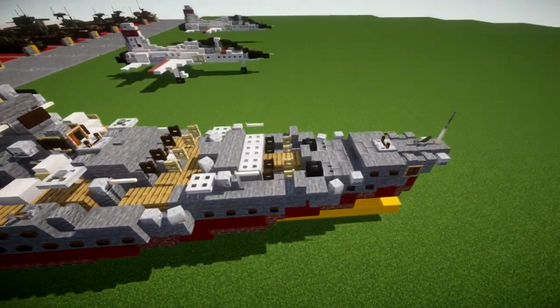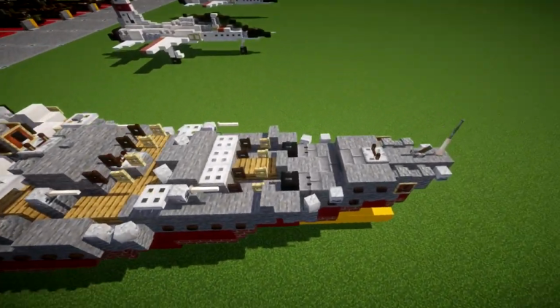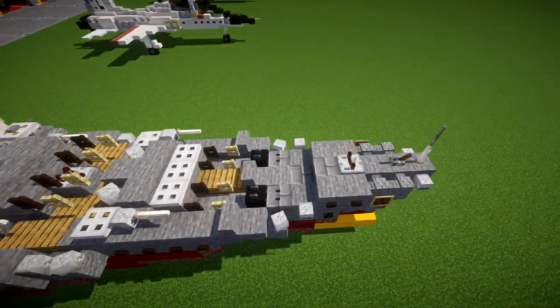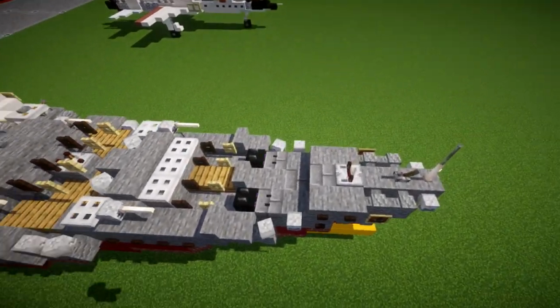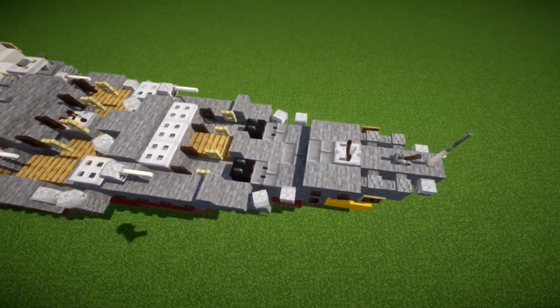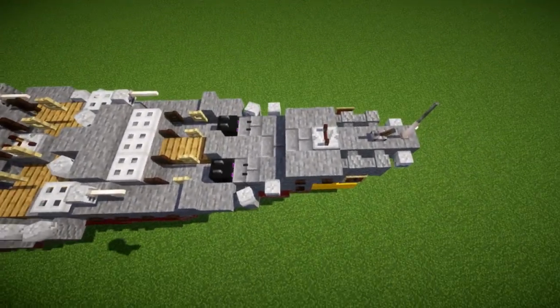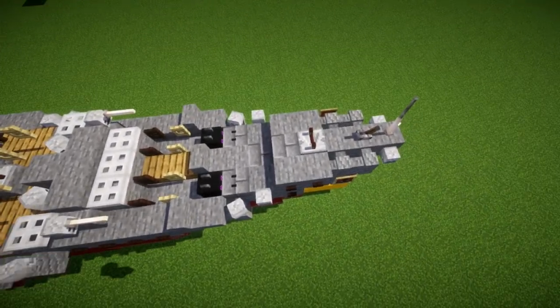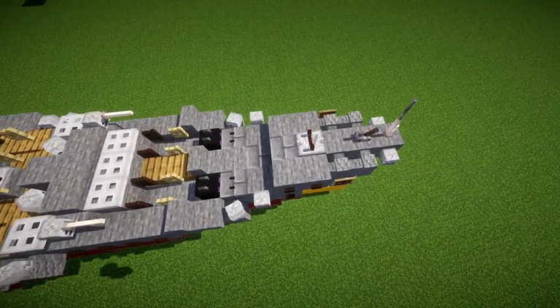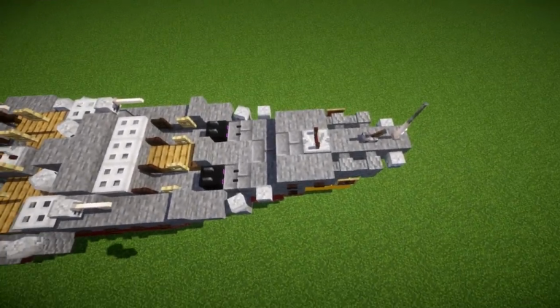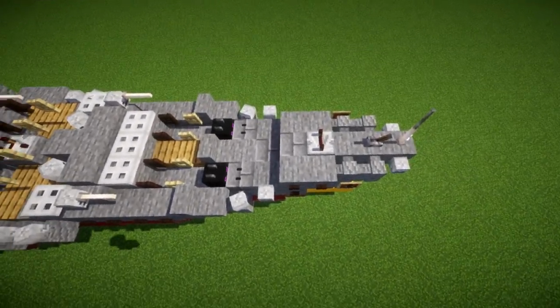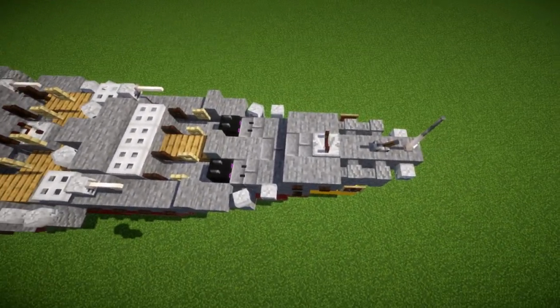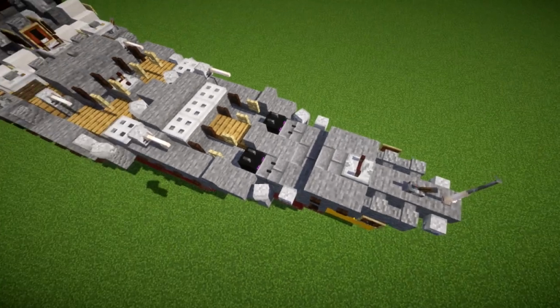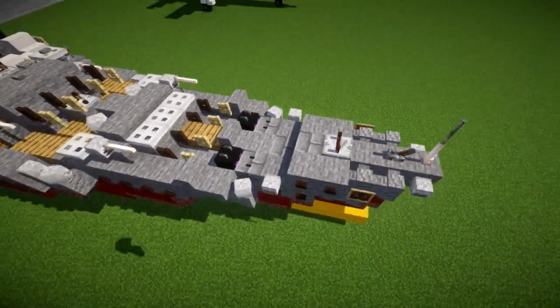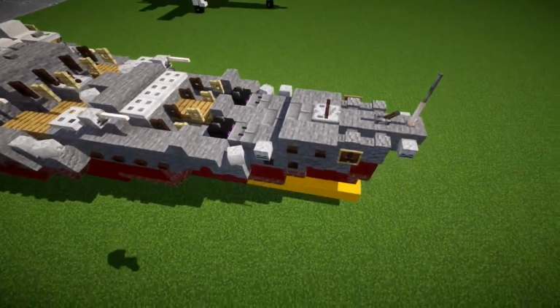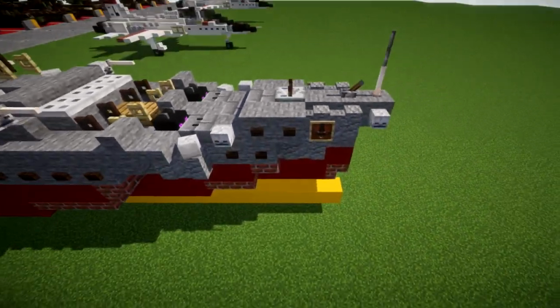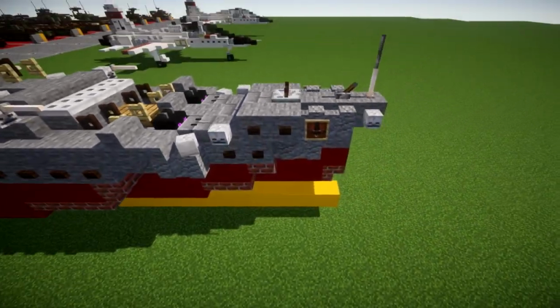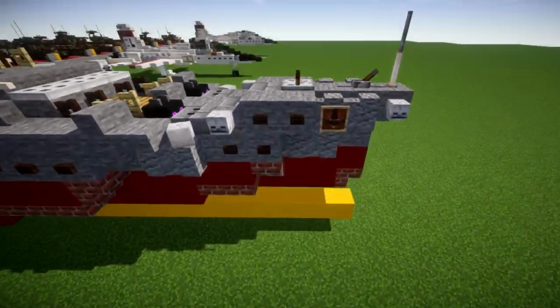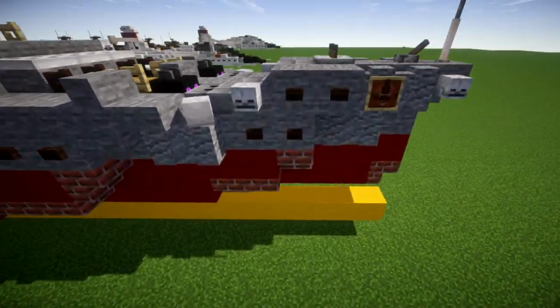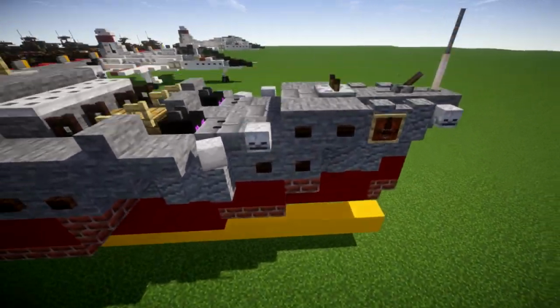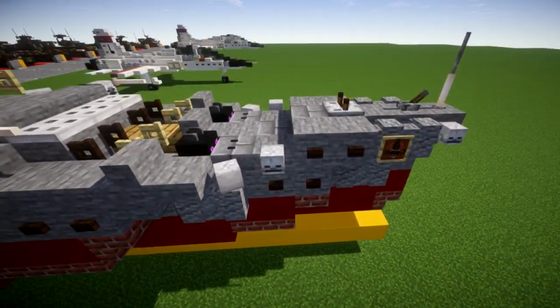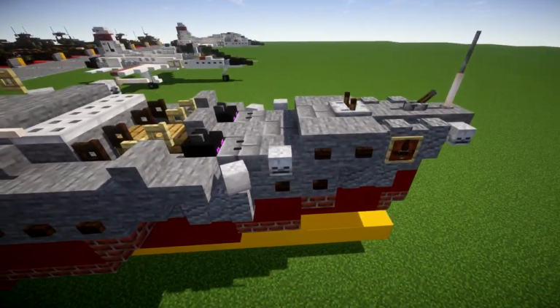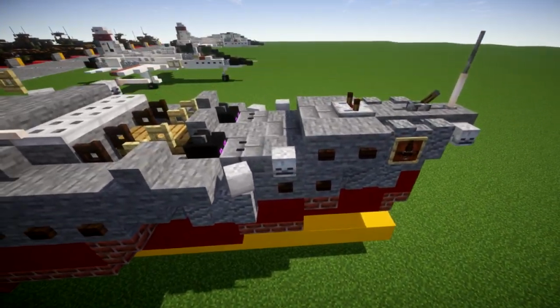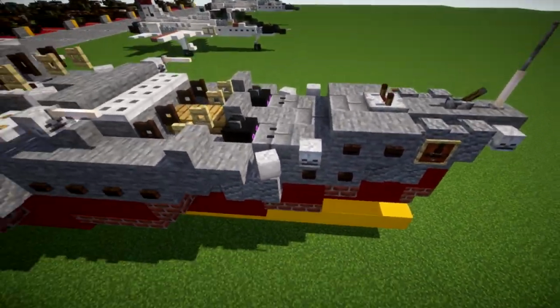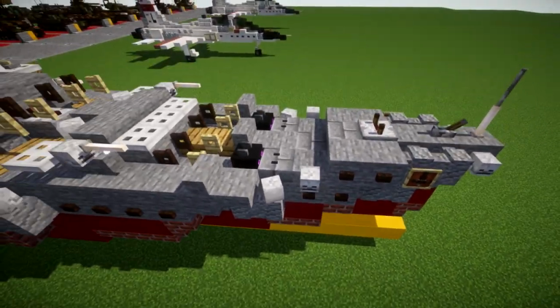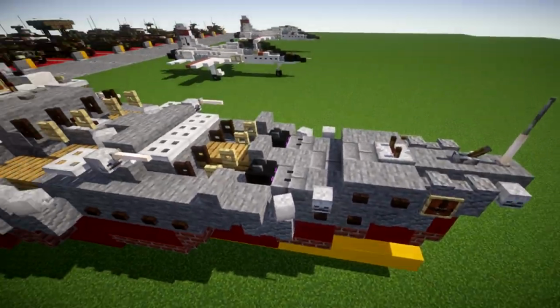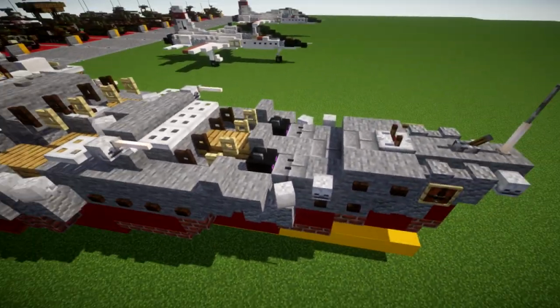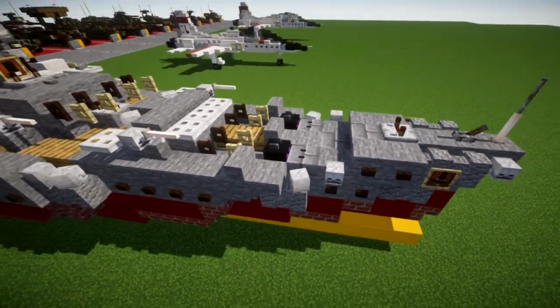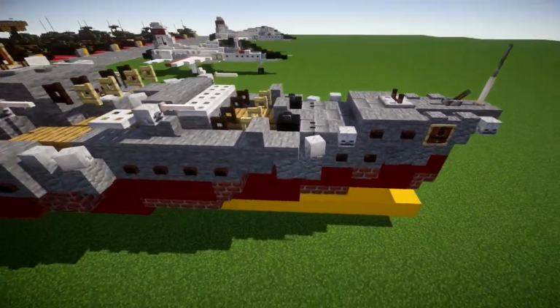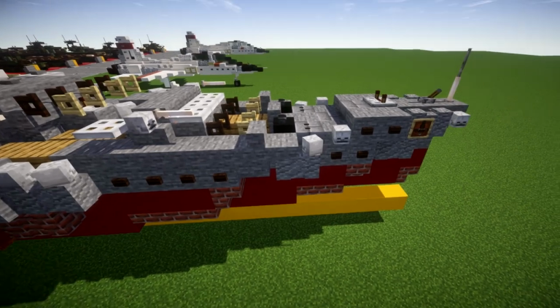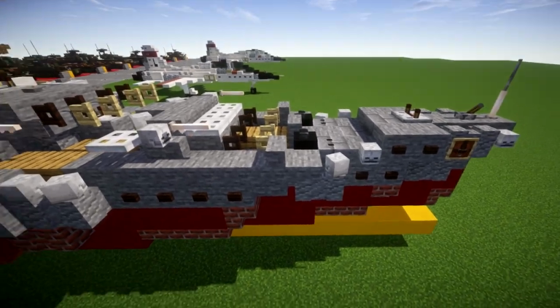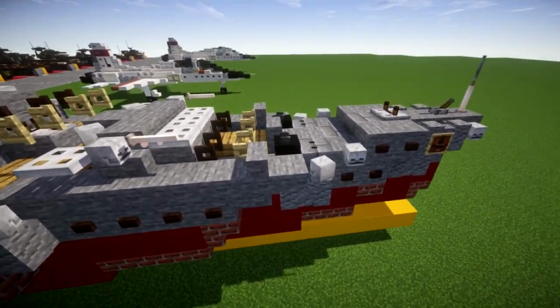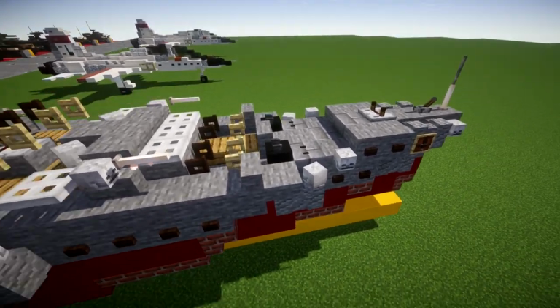Starting off, we have the bow of the ship — nothing too fancy here. You've got your anchor assembly and all that, which is pretty much the main focus of this area.